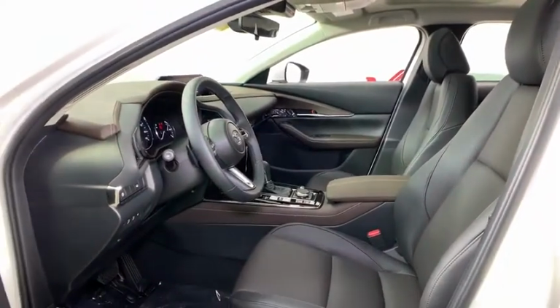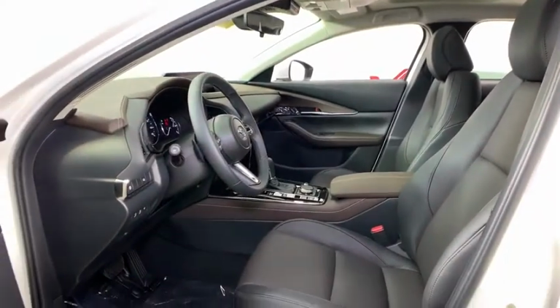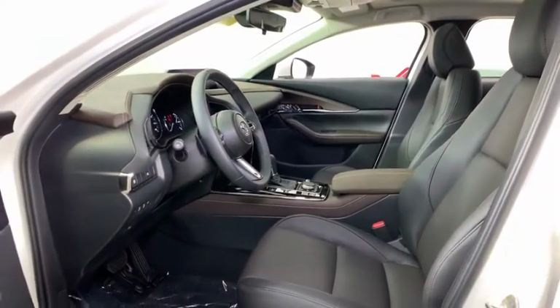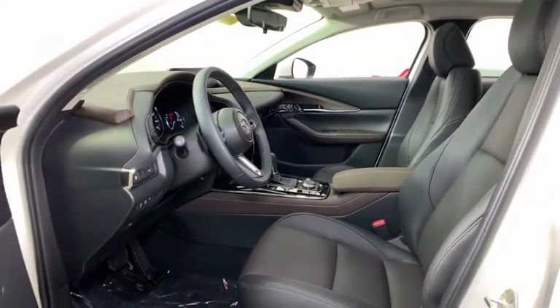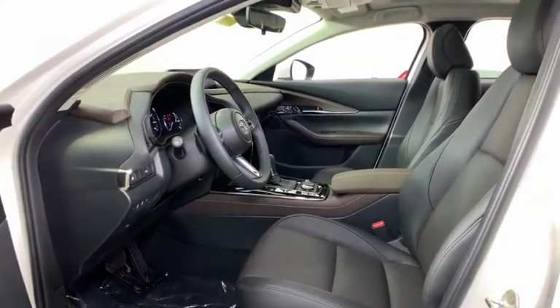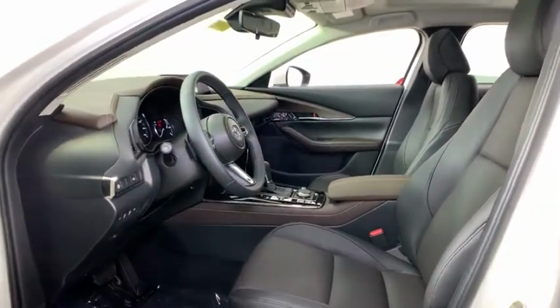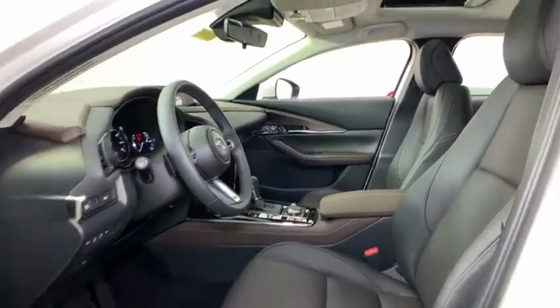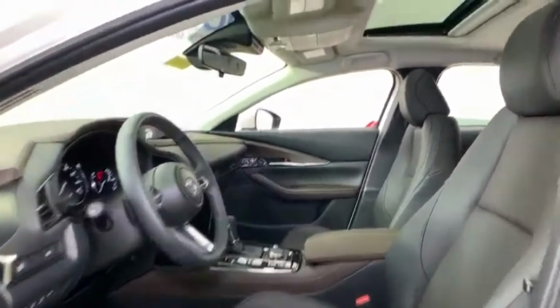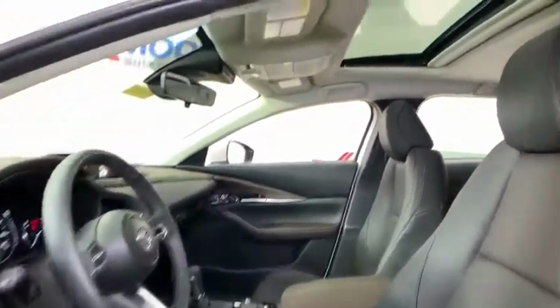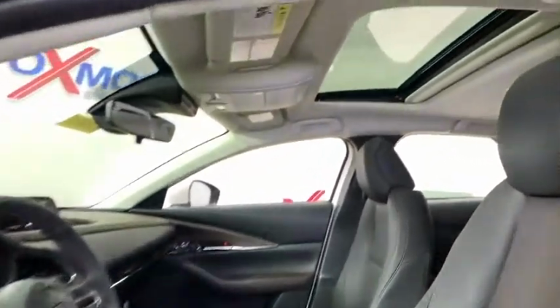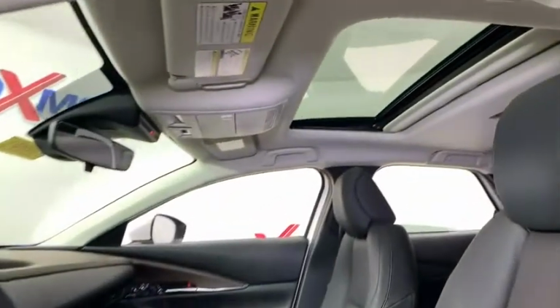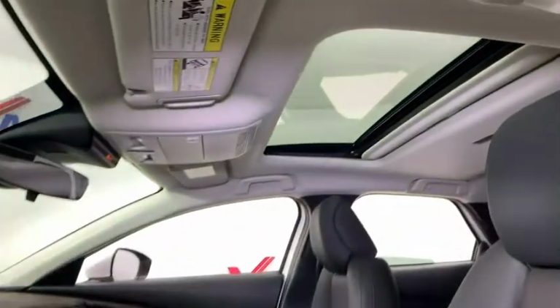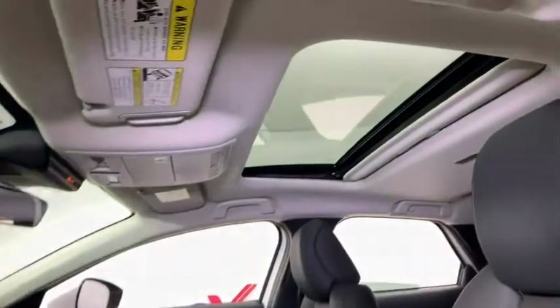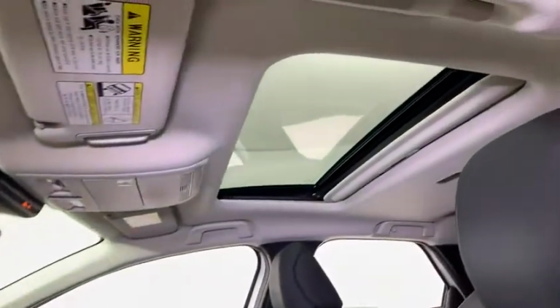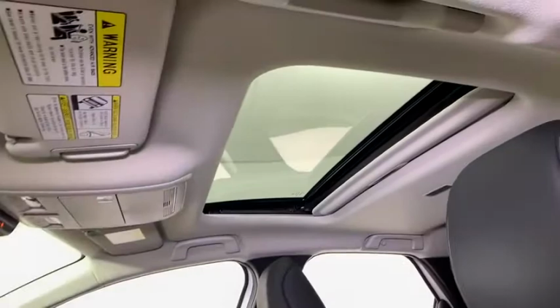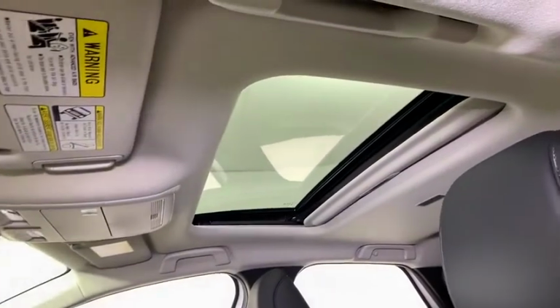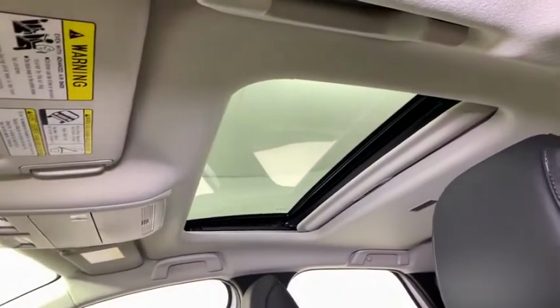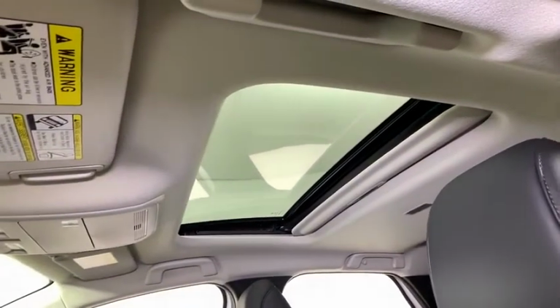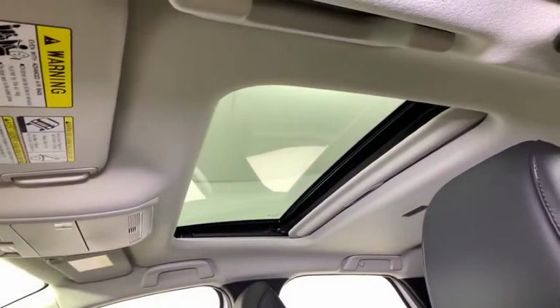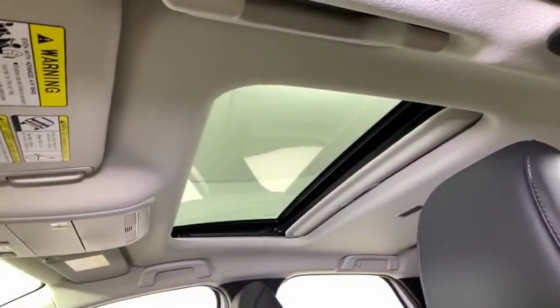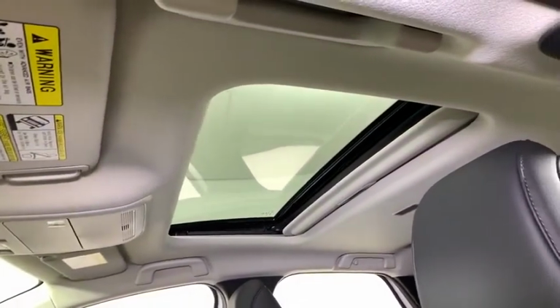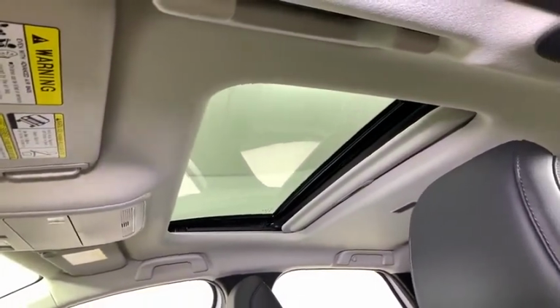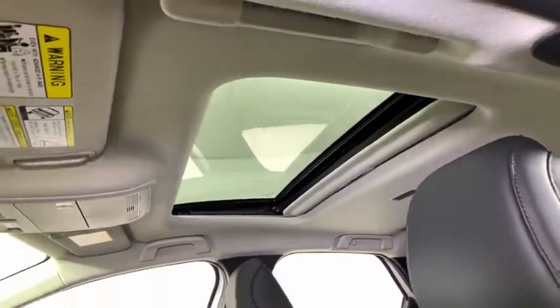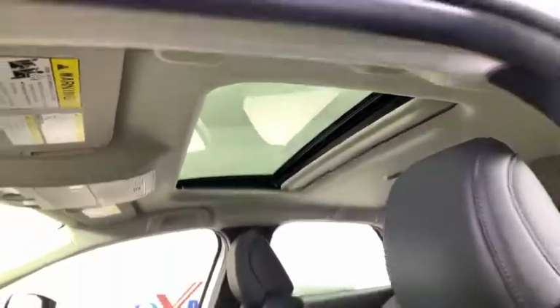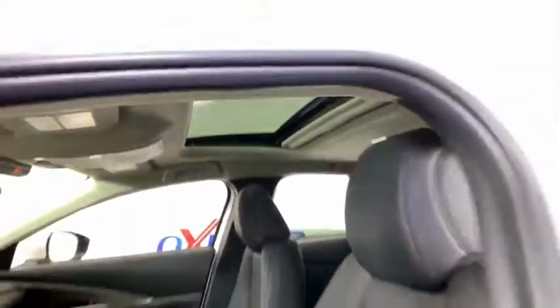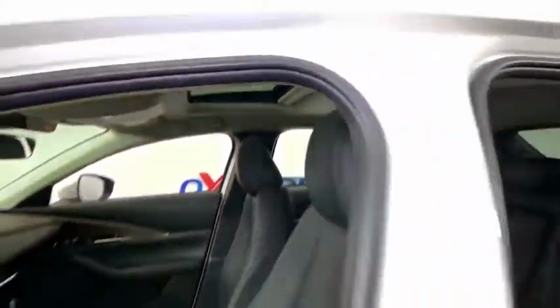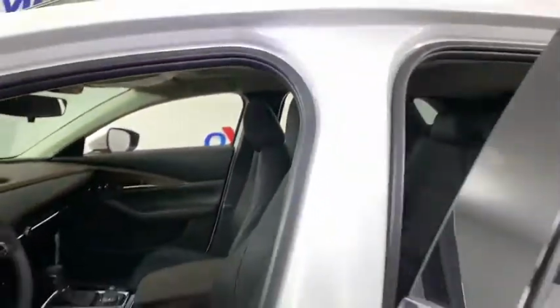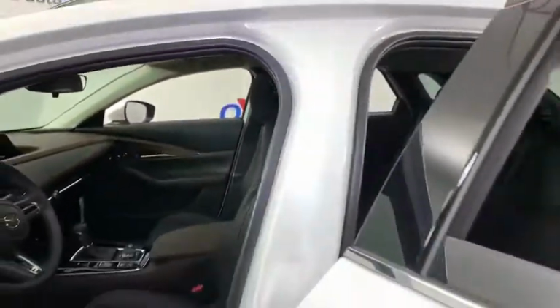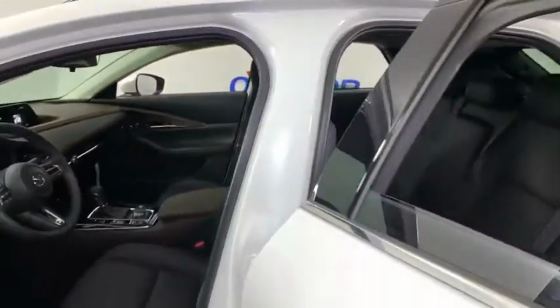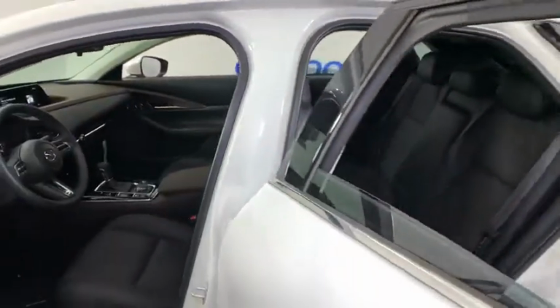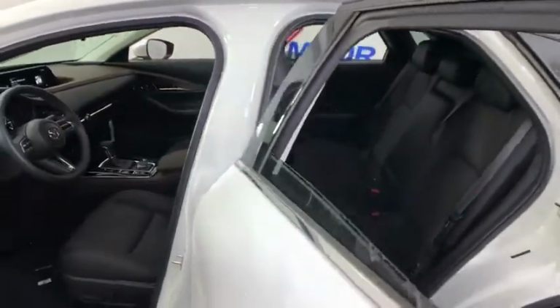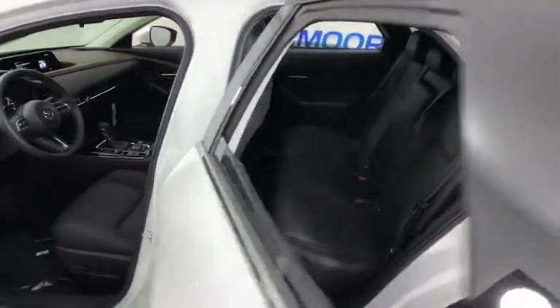Power windows, trip computer, electronic stability control, heated front seats, rear window defroster, compass, power moonroof, brake assist.